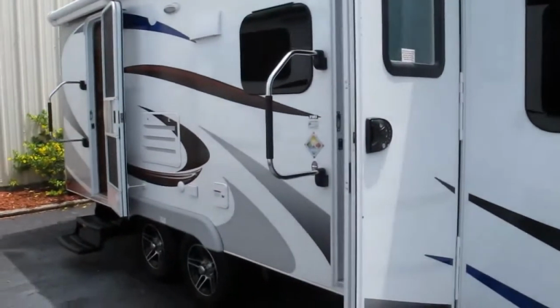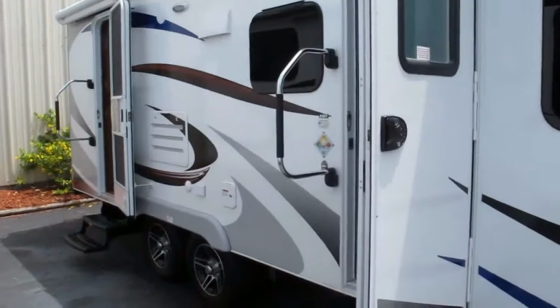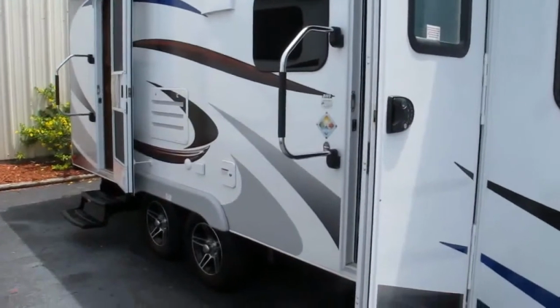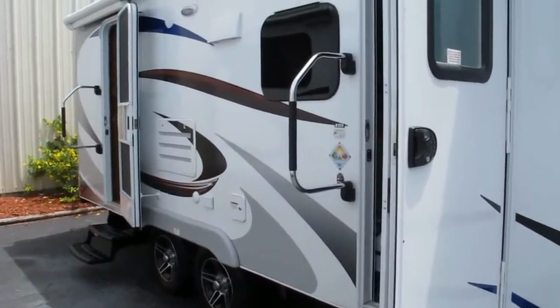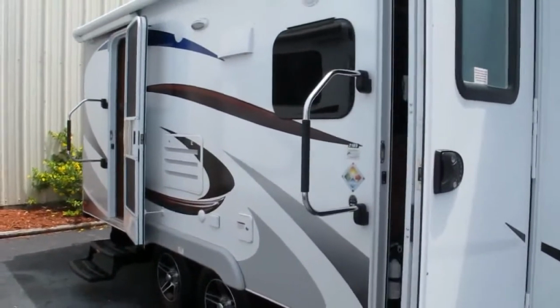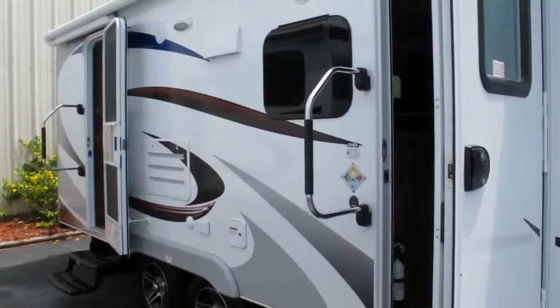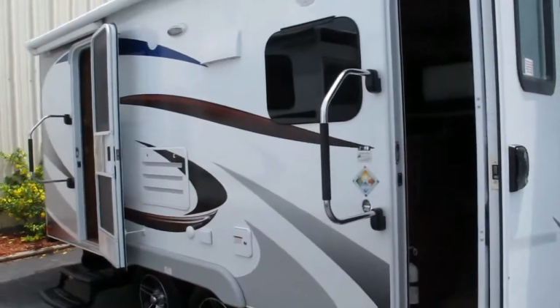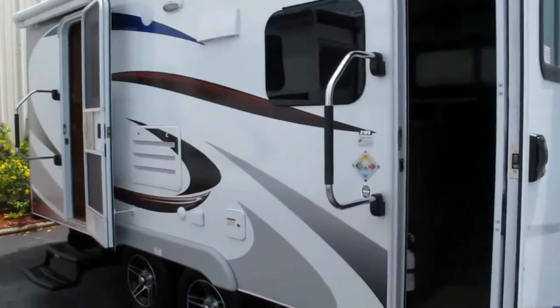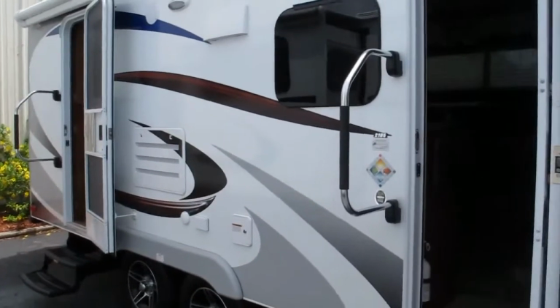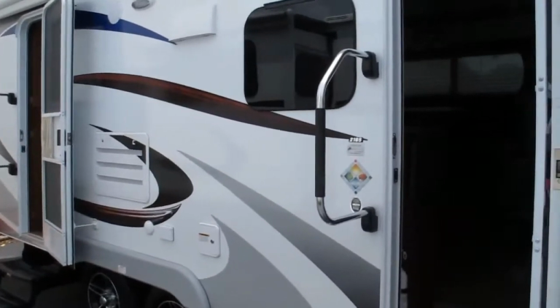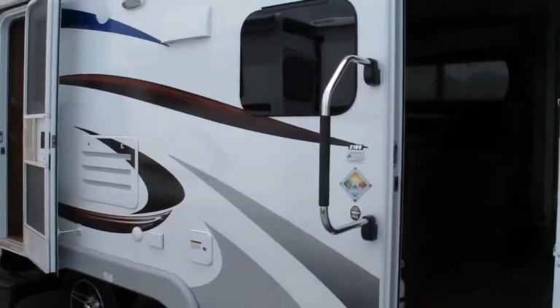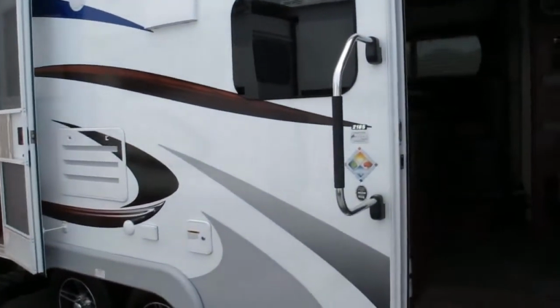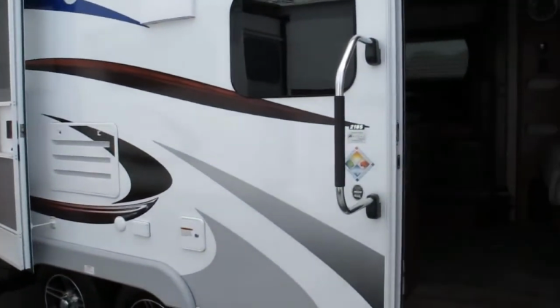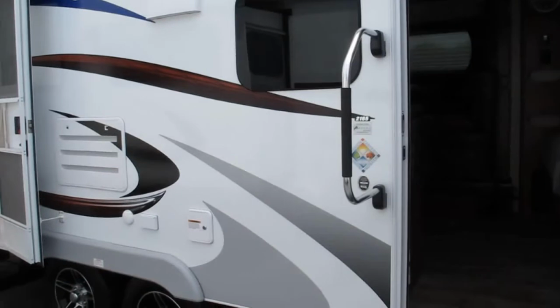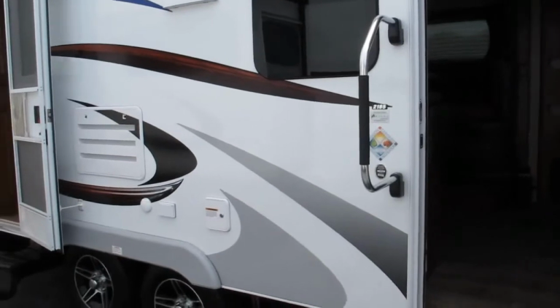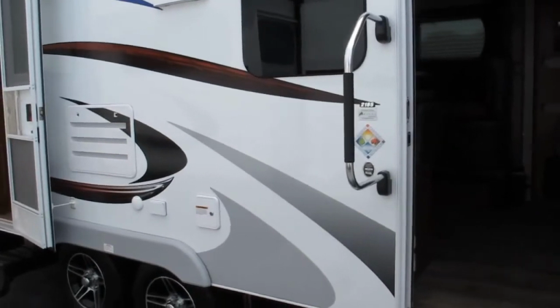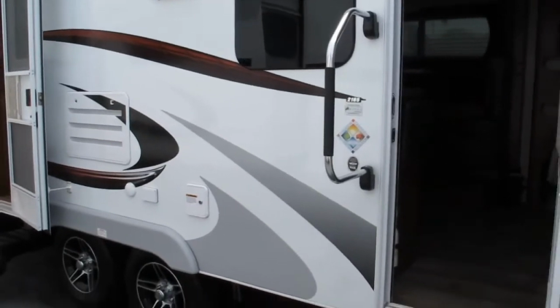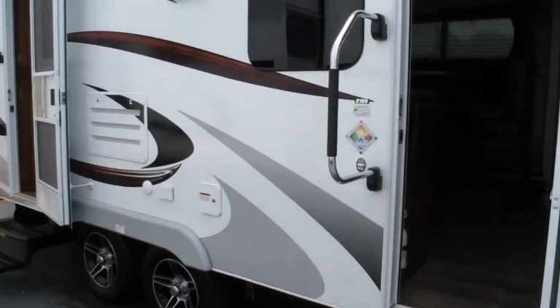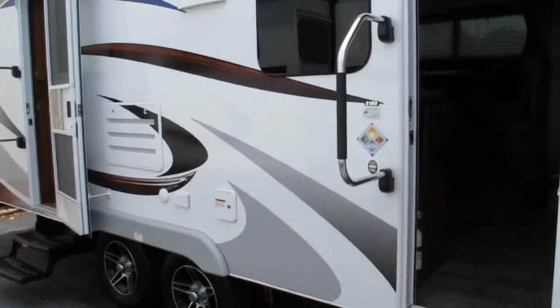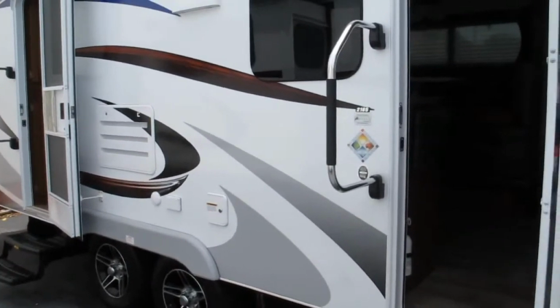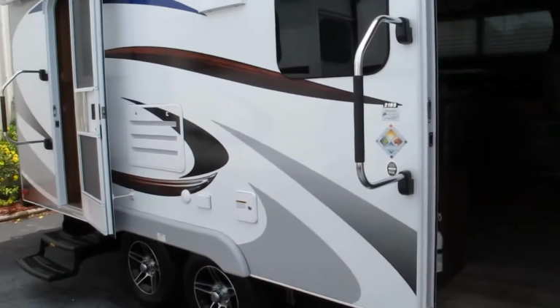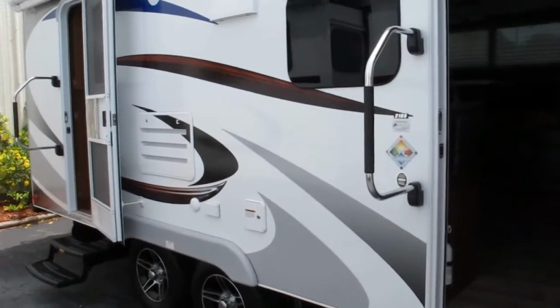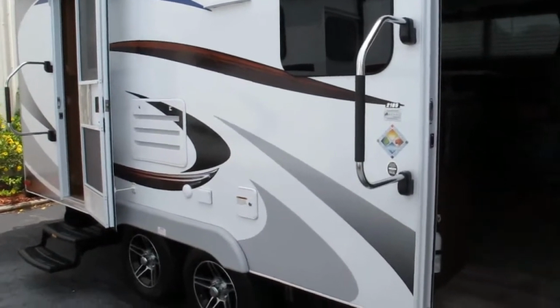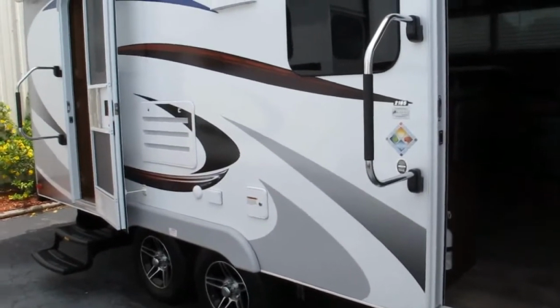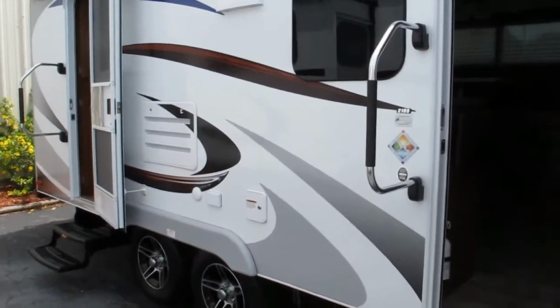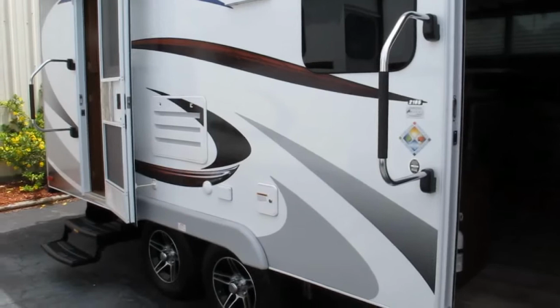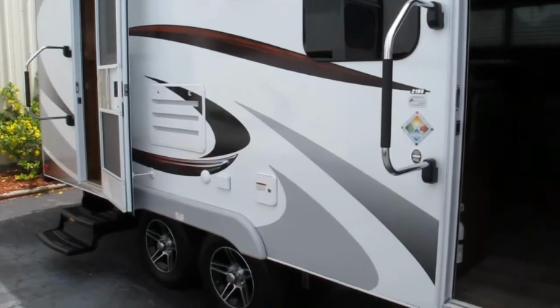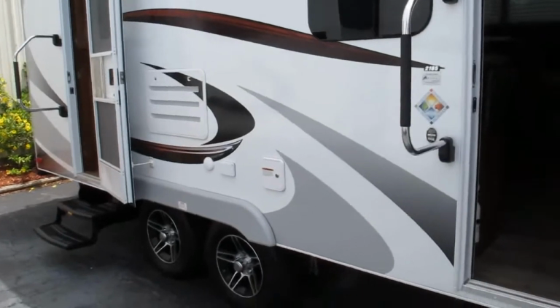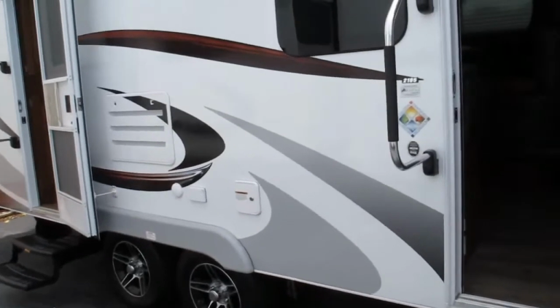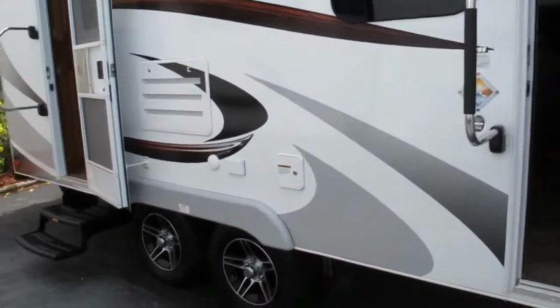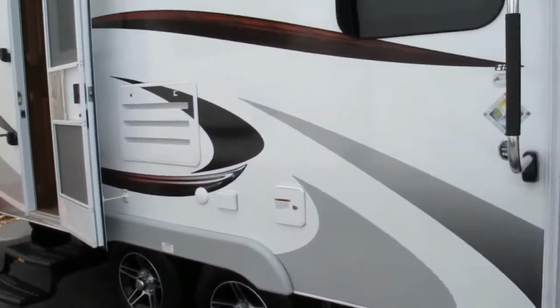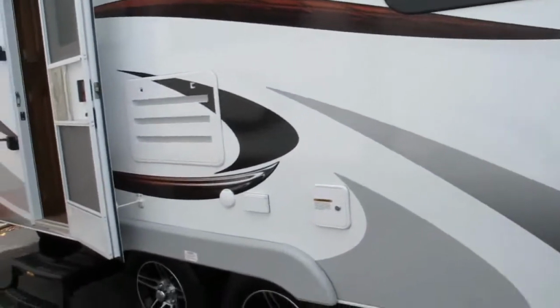As with all Lances, the camper is built with a special material inside the walls. It's a composite material called ASDEL. It won't mold, rot, or mildew, so it doesn't bacterialize if it happens to get wet, which is a great thing if you own a camper.